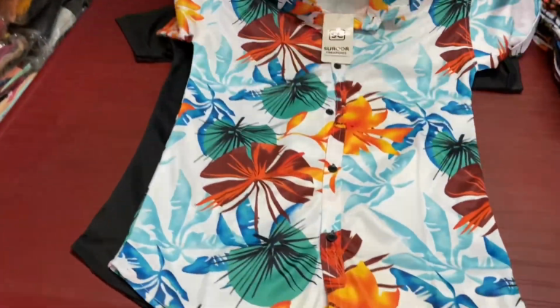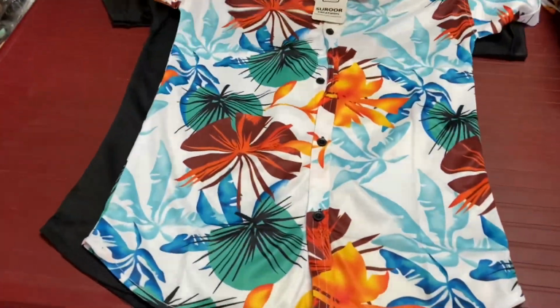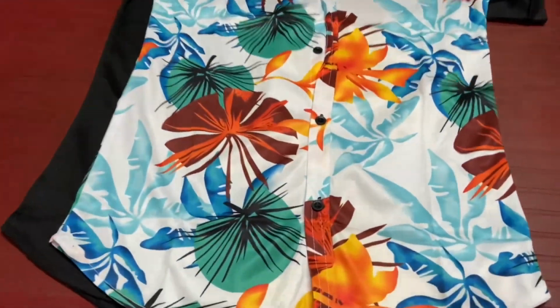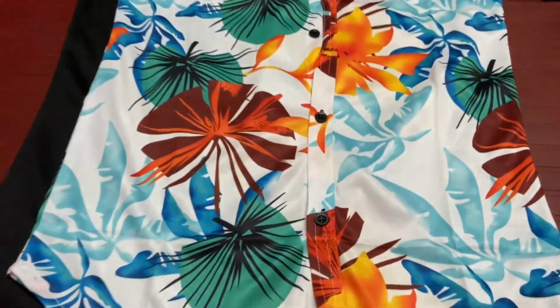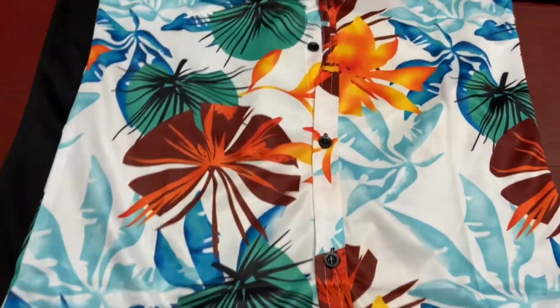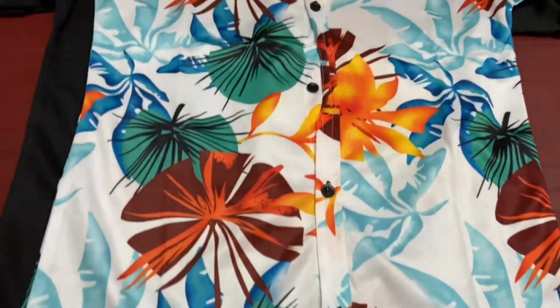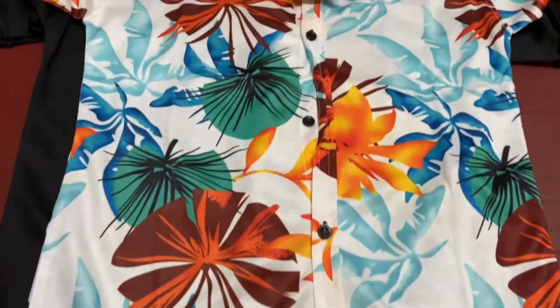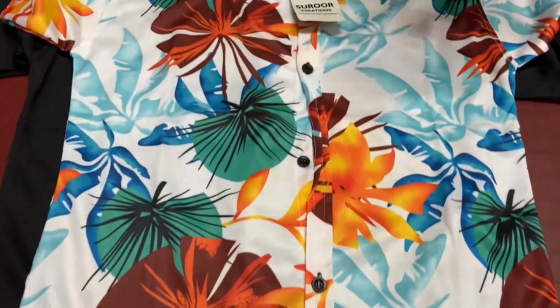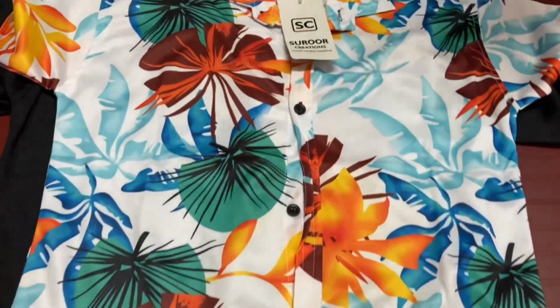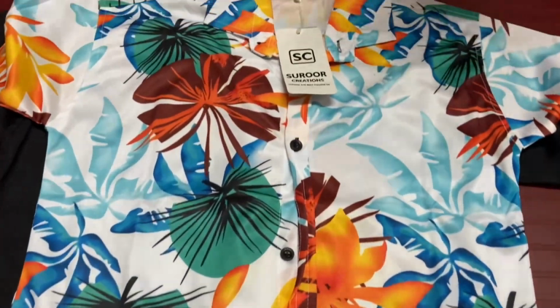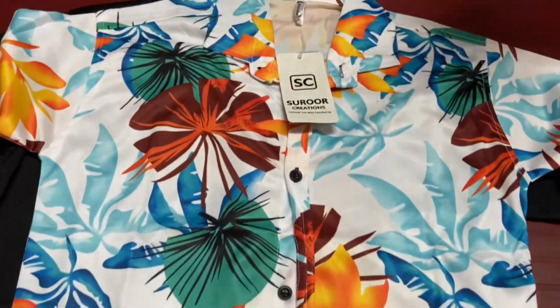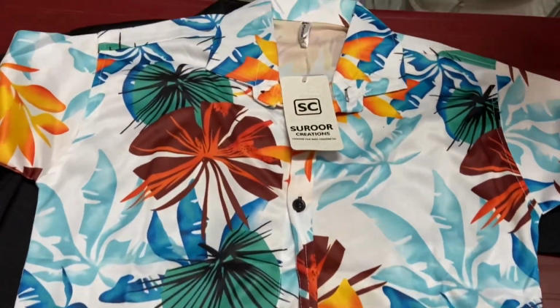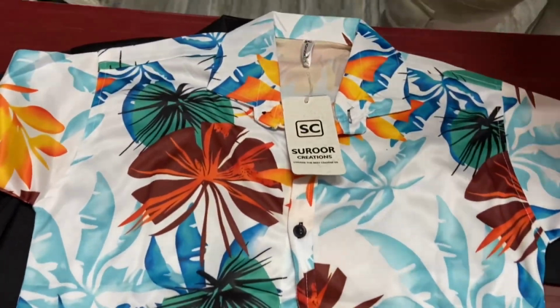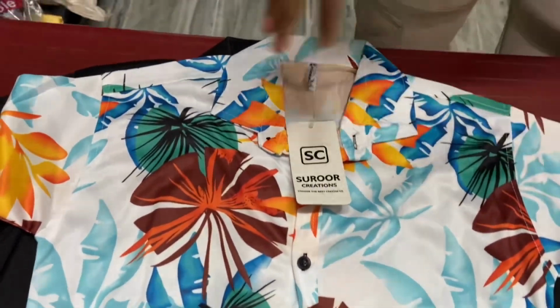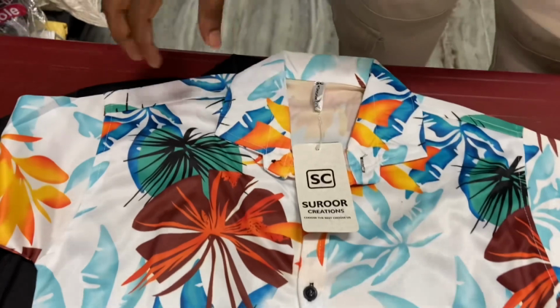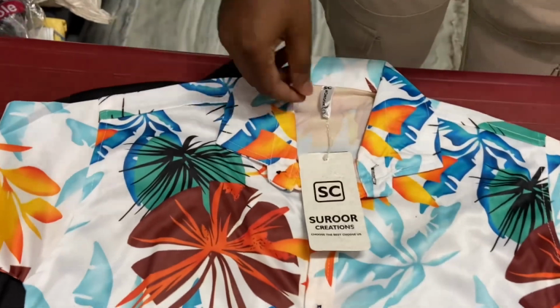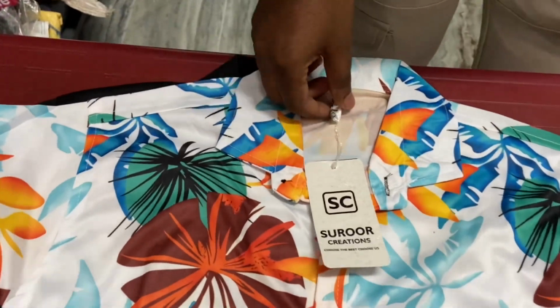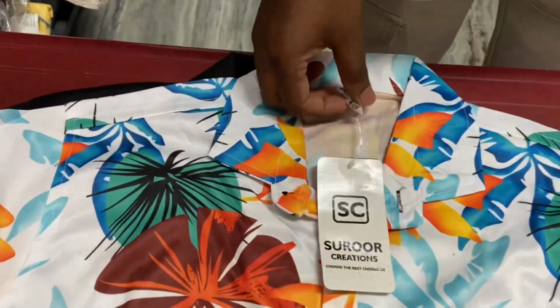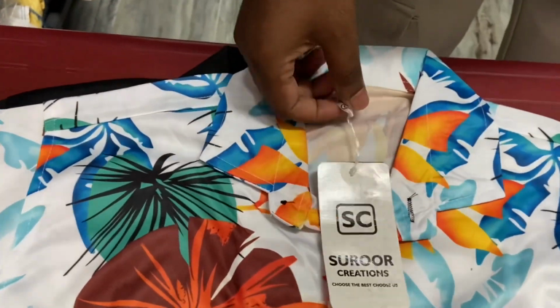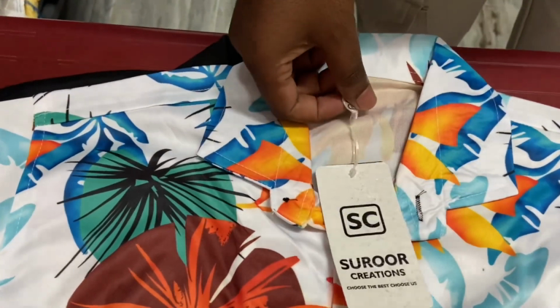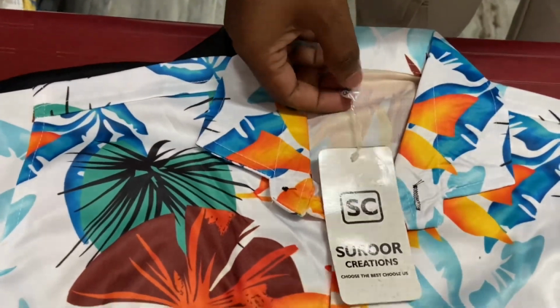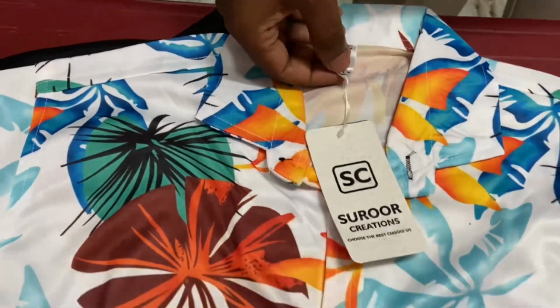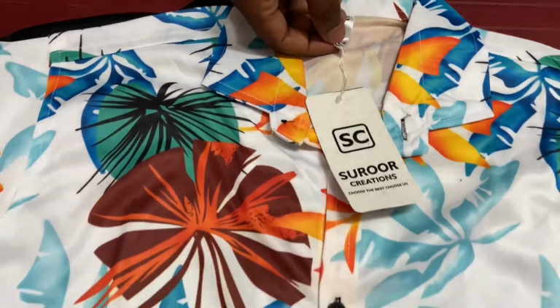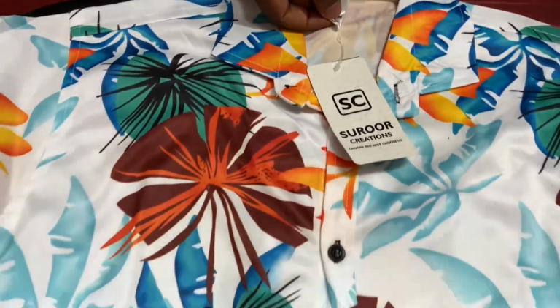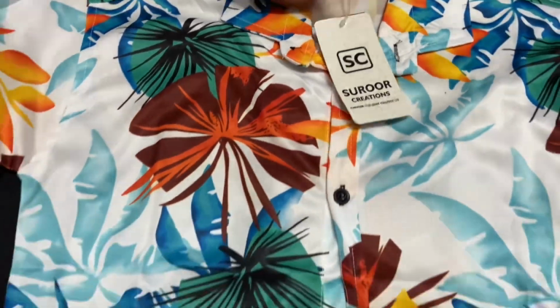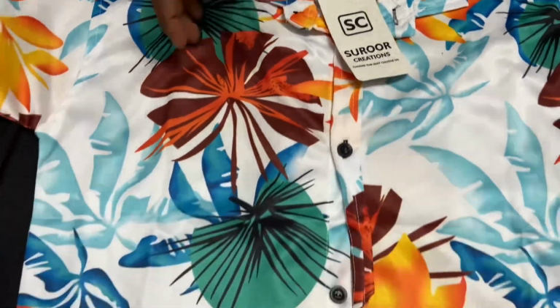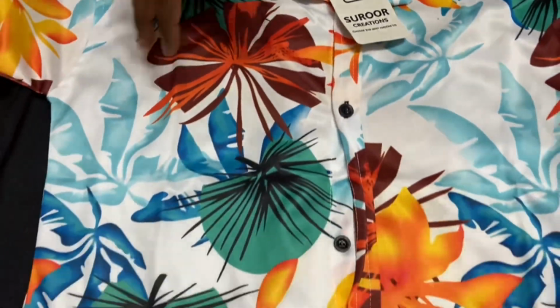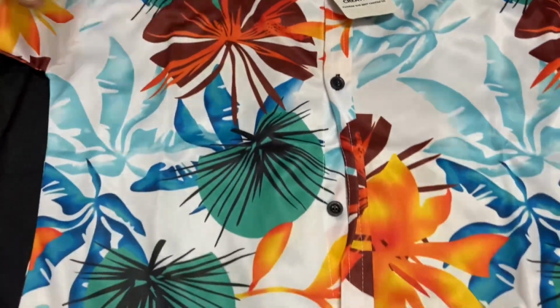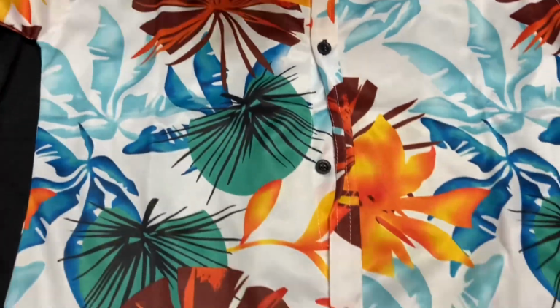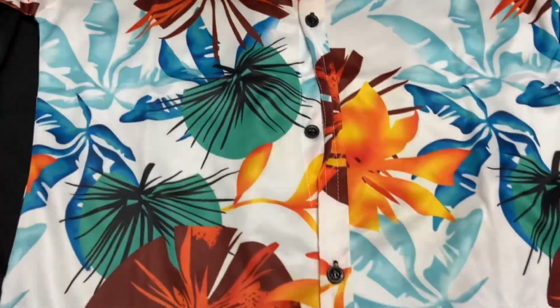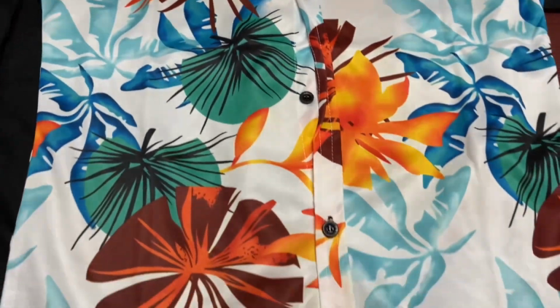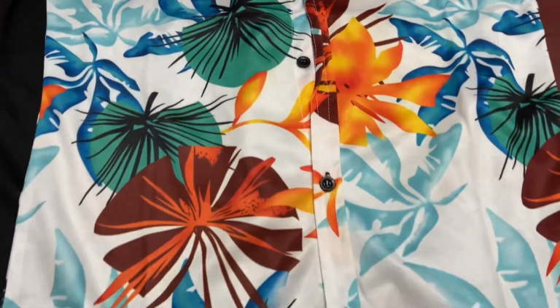Remind yourself what you like. You will find LXL, XXL sizes available.